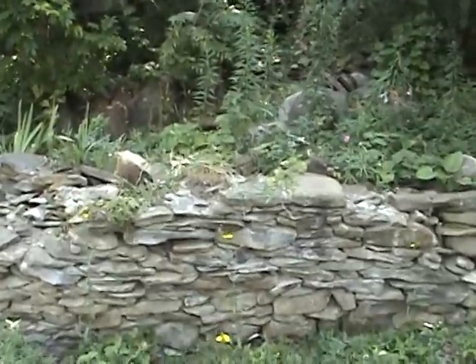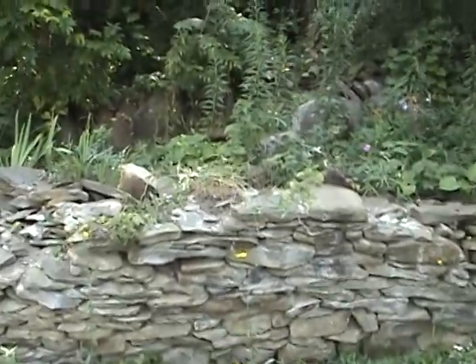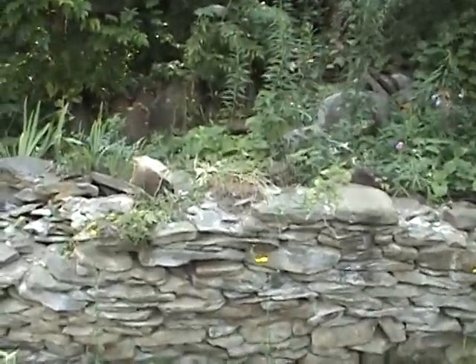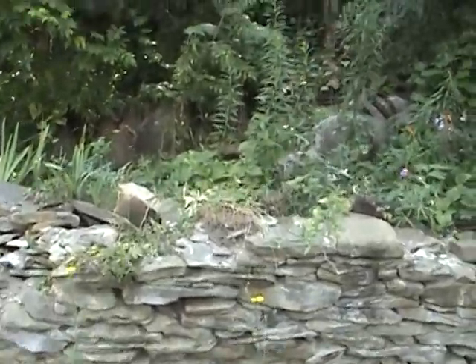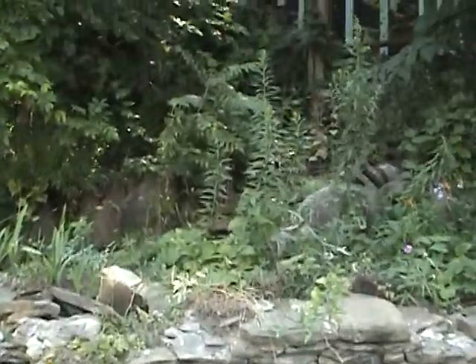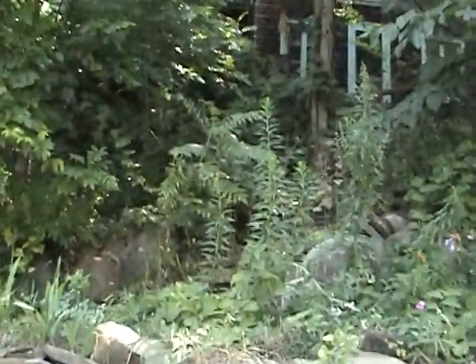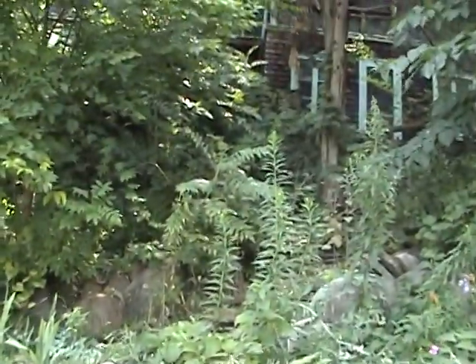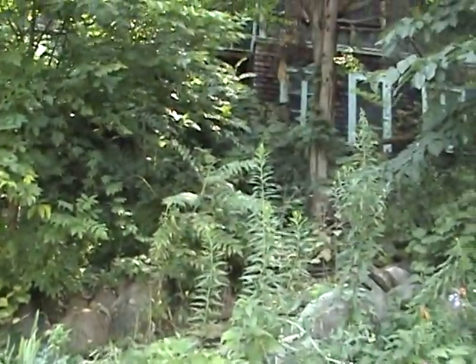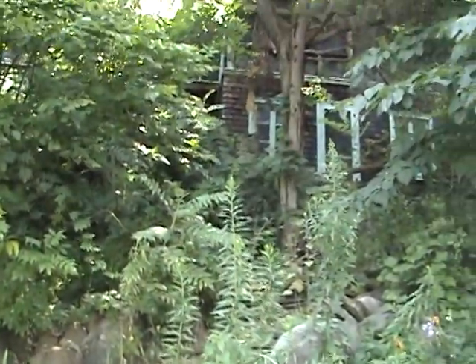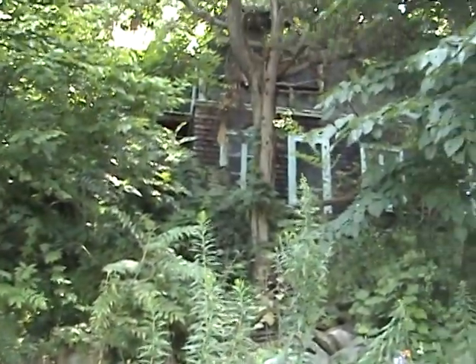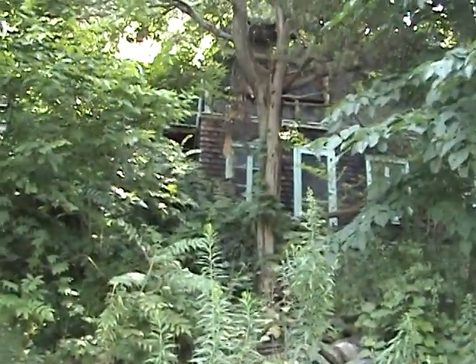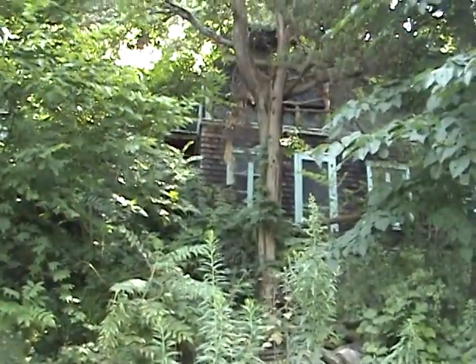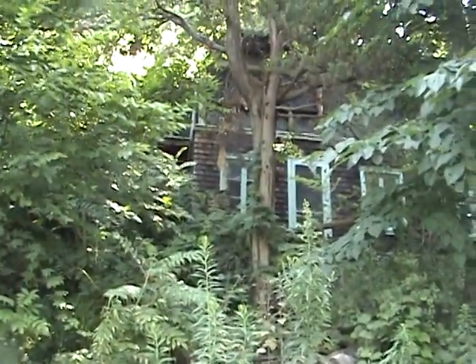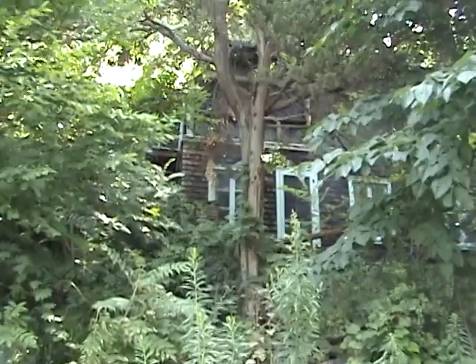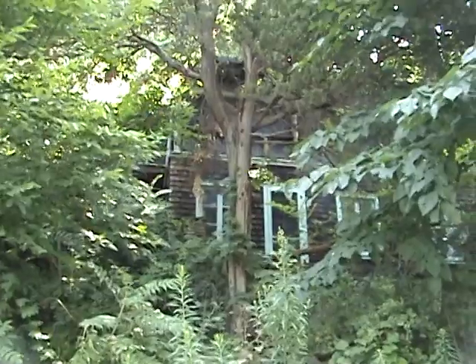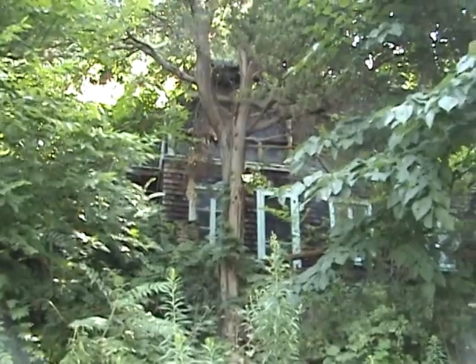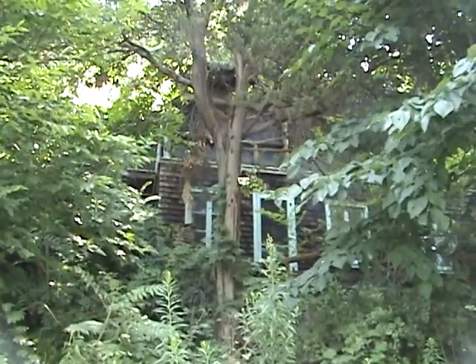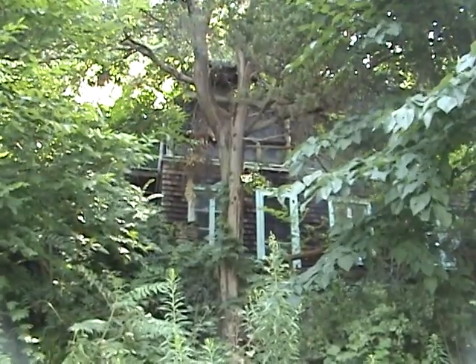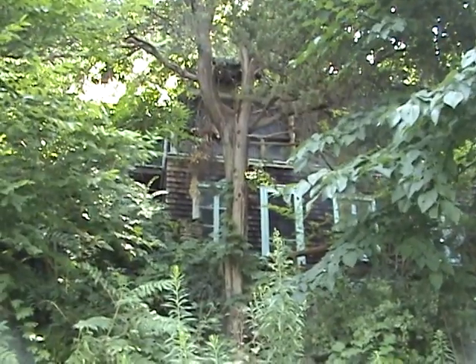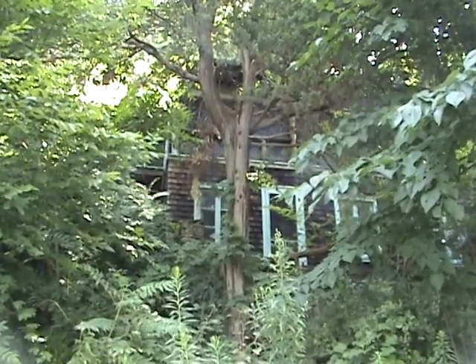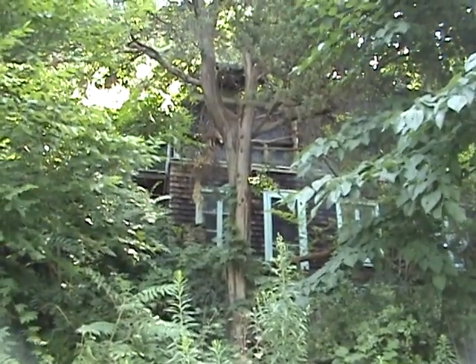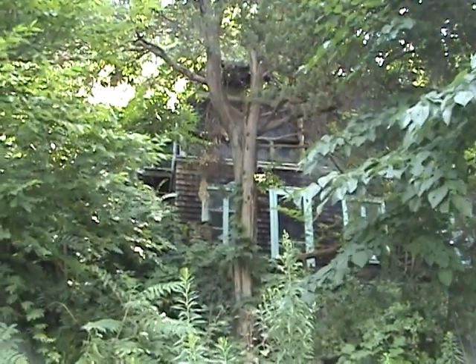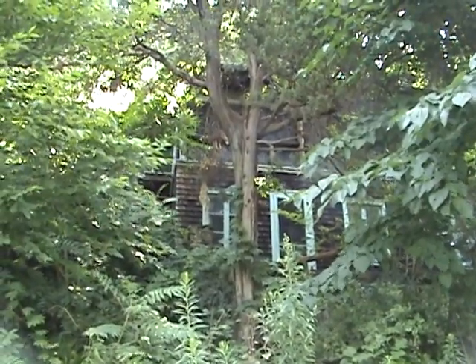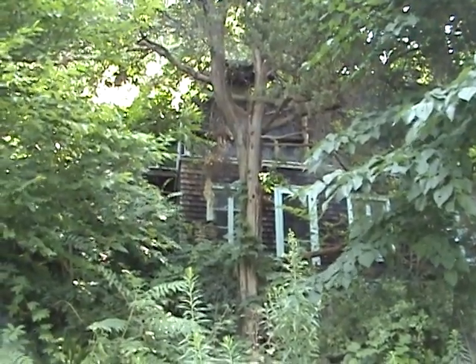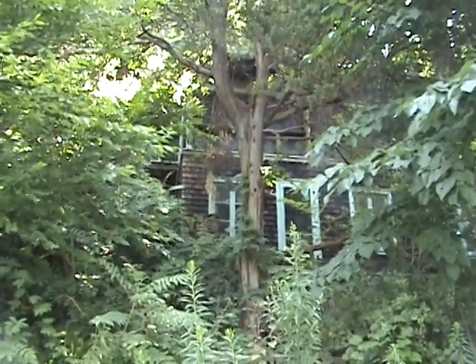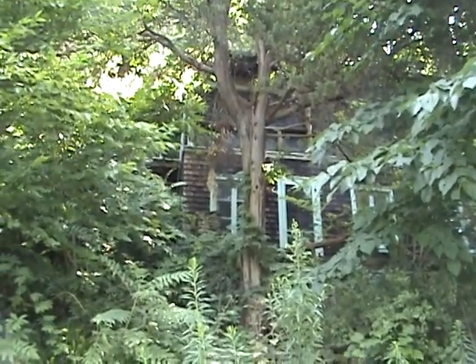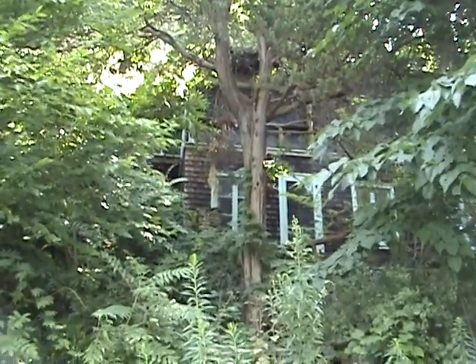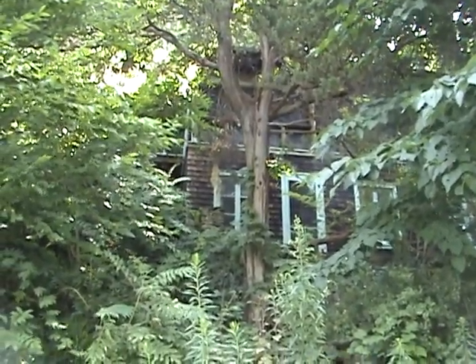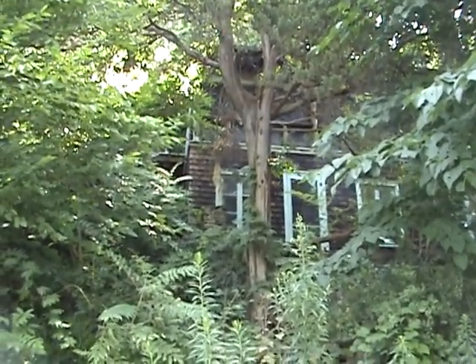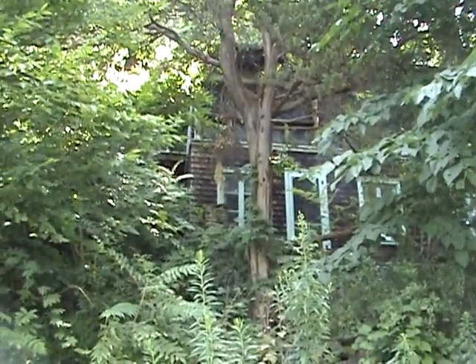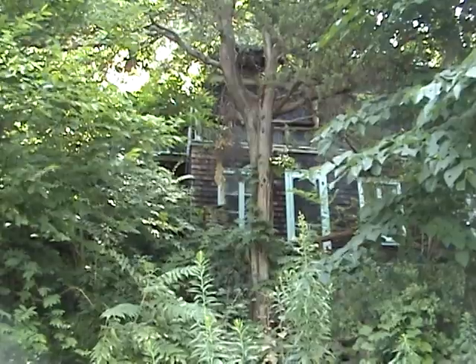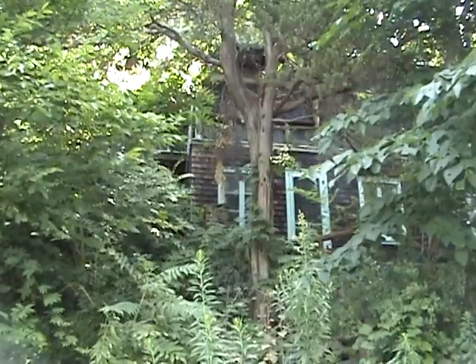If you want privacy, if you want seclusion, if you want the good life here on Canandaigua Lake, this property is for you.